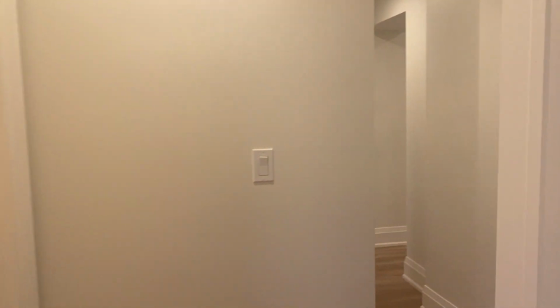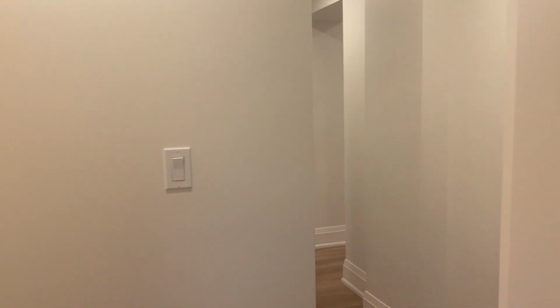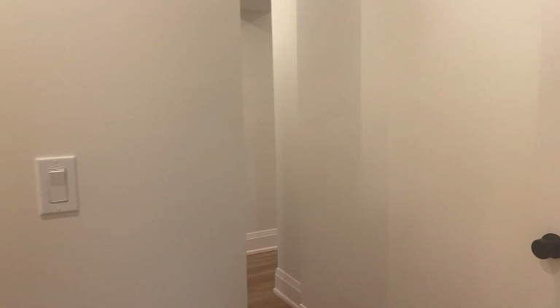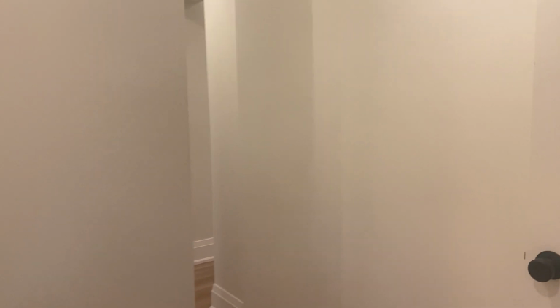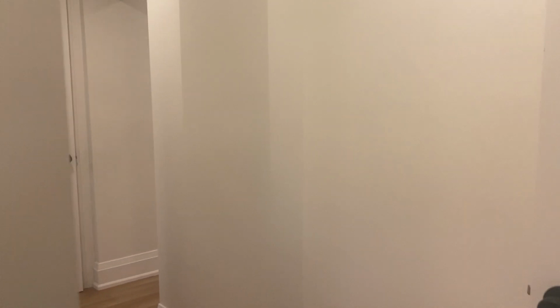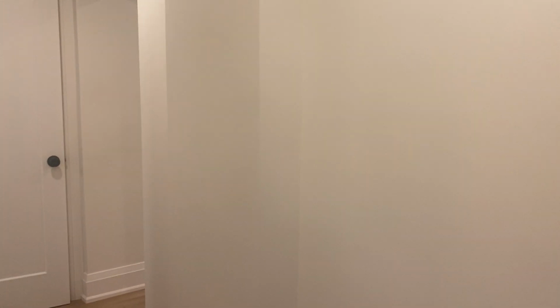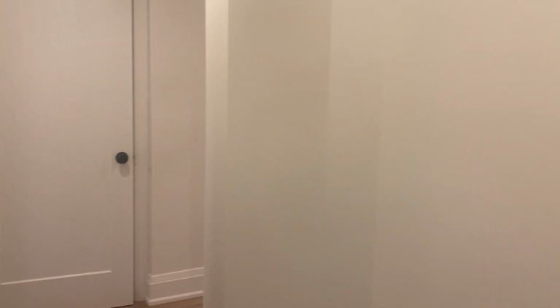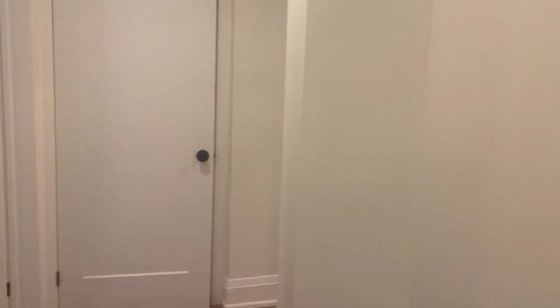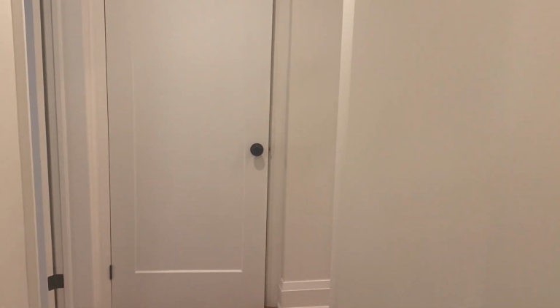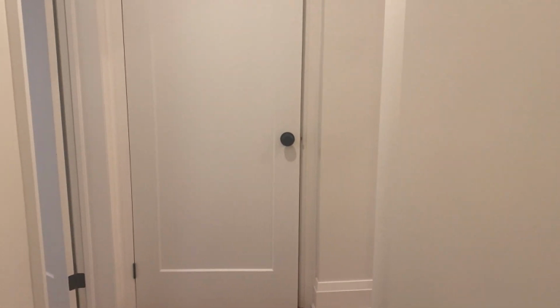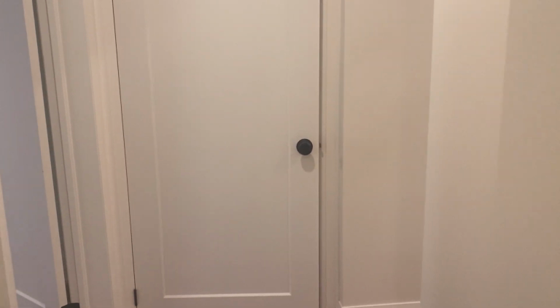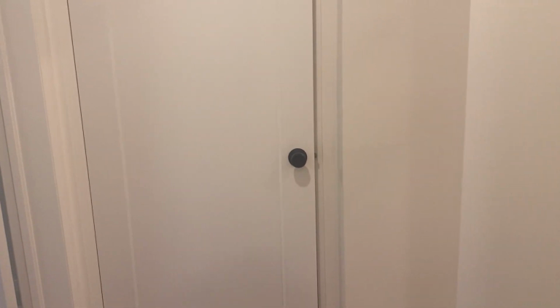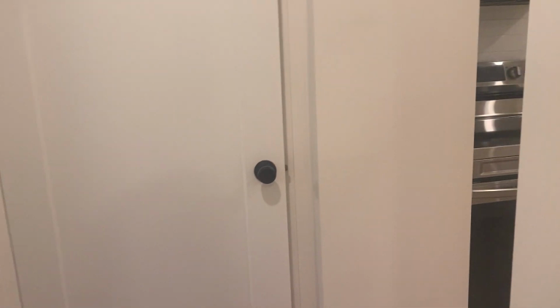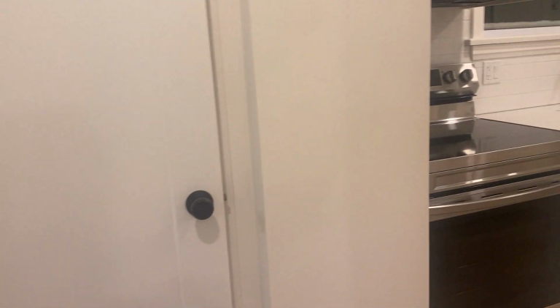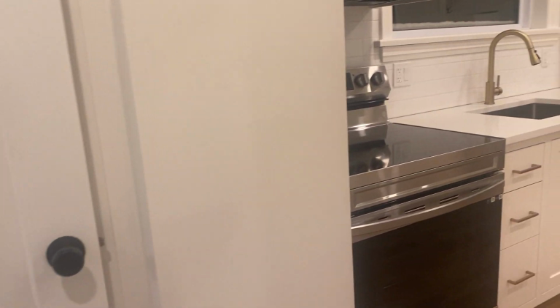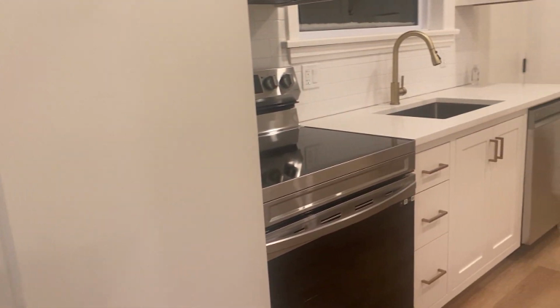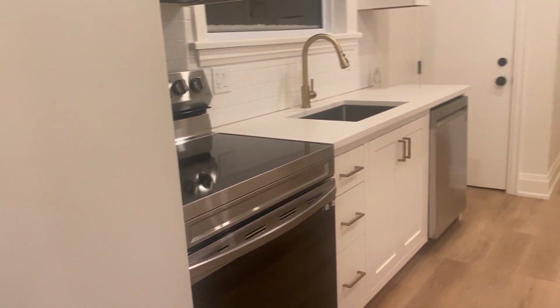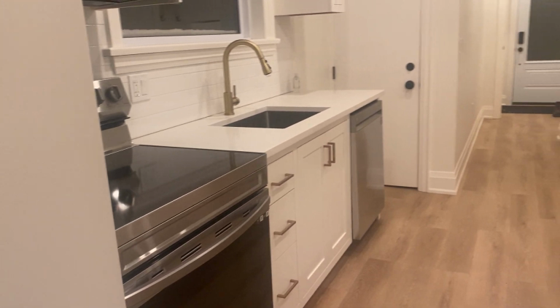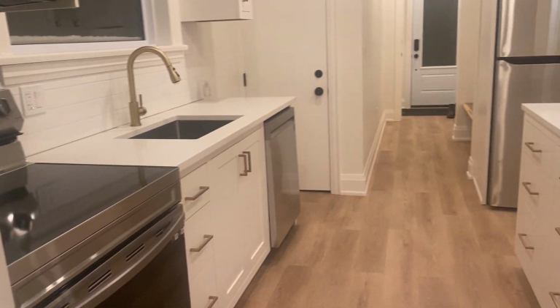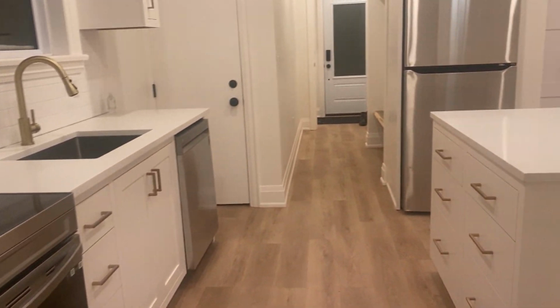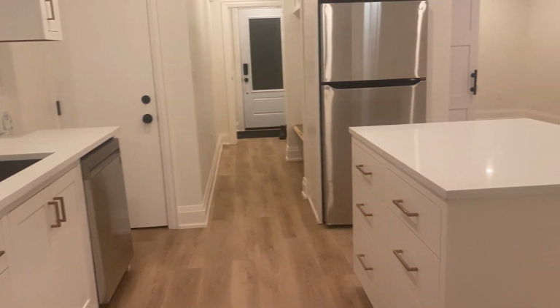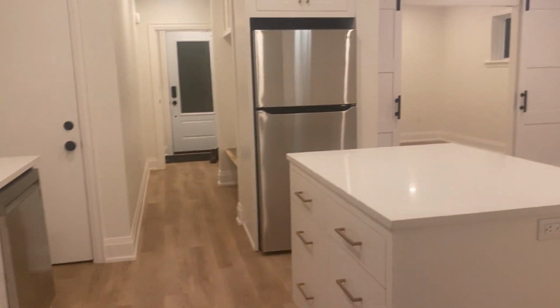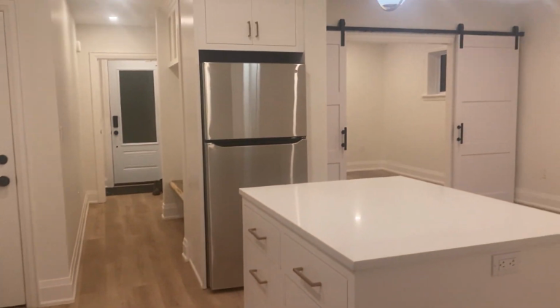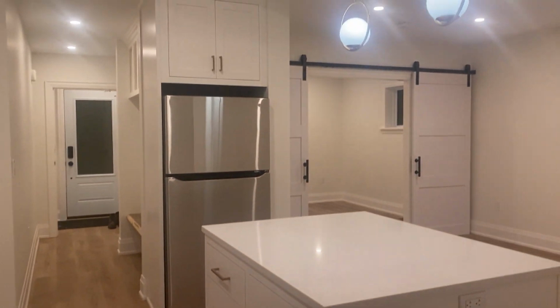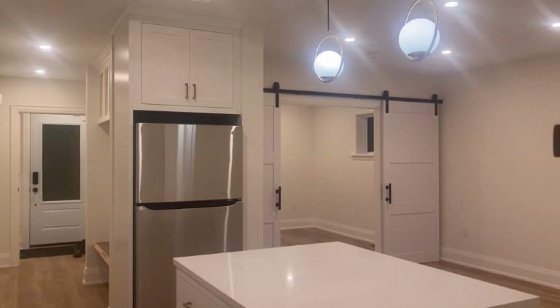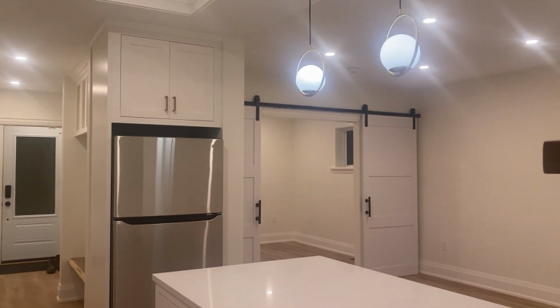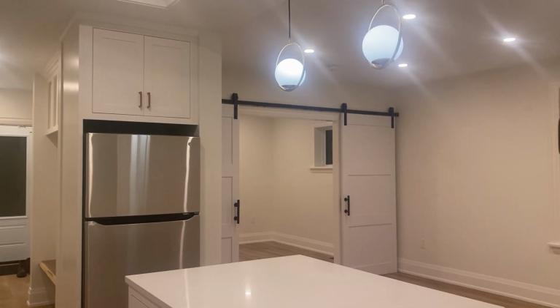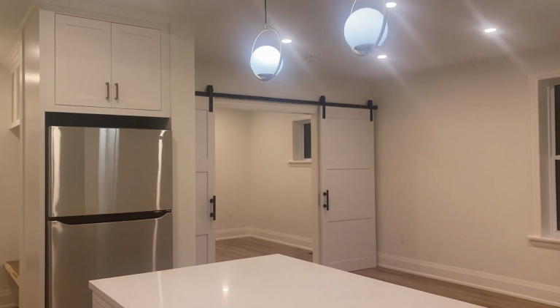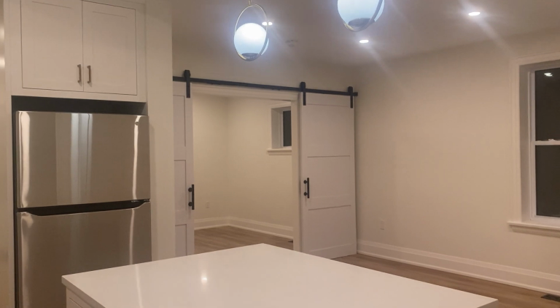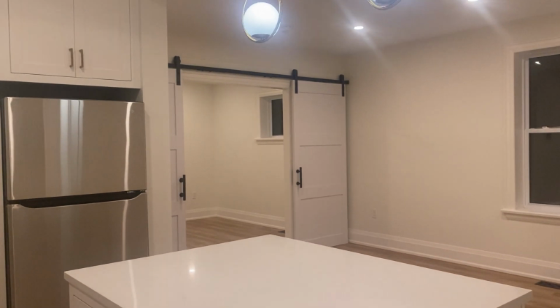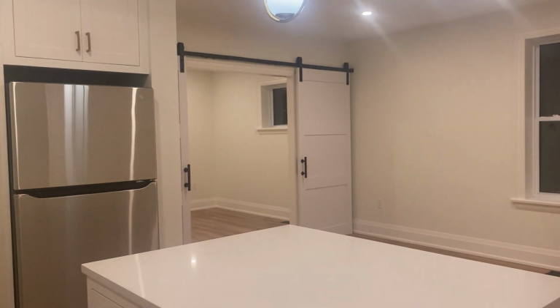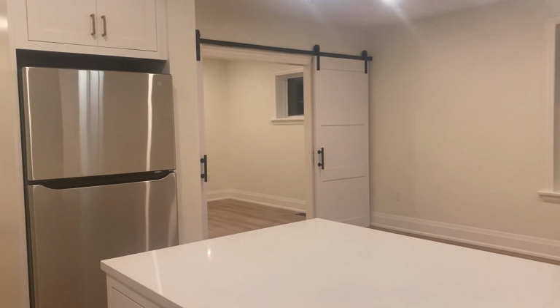So if you like this property, you can go to kwproperty.com where you can simply fill out an application, book showings, as well as ask any questions you might have. We'd be happy to help you. Thanks for watching.